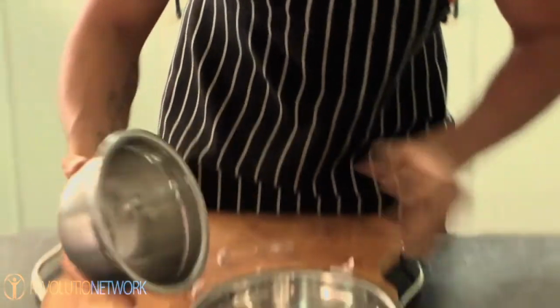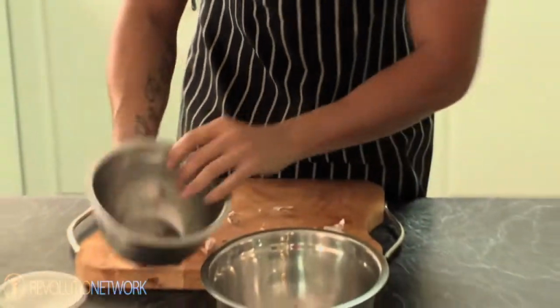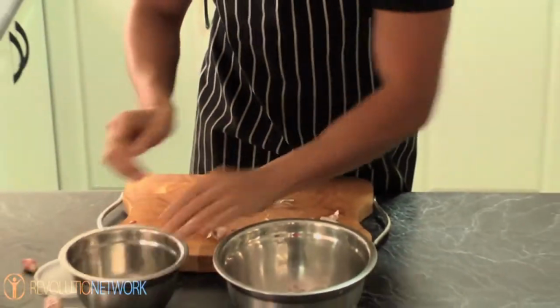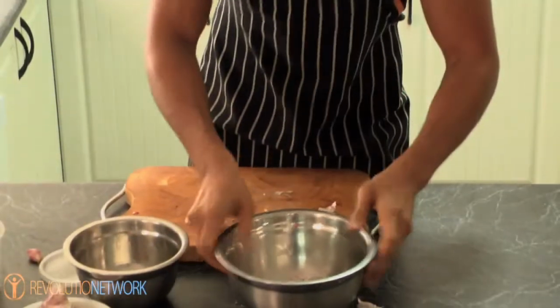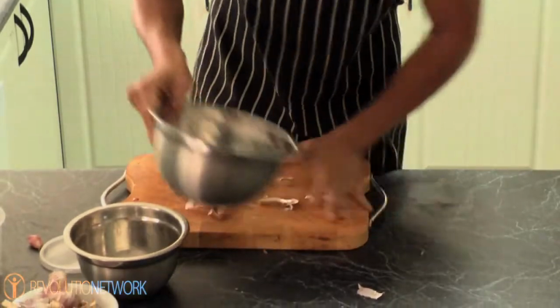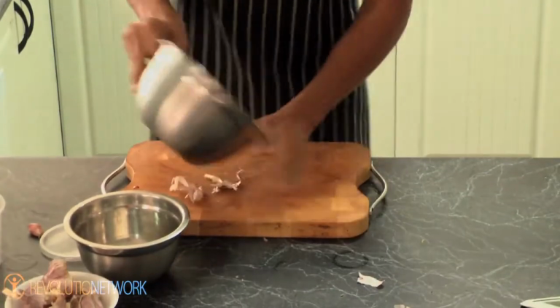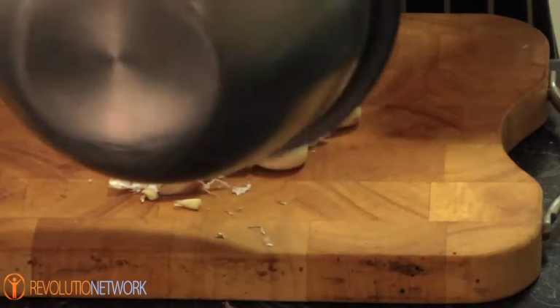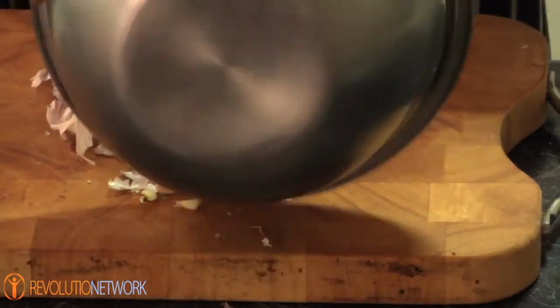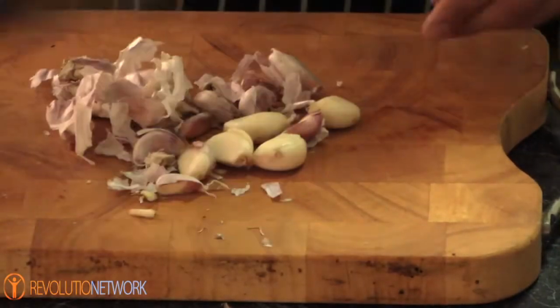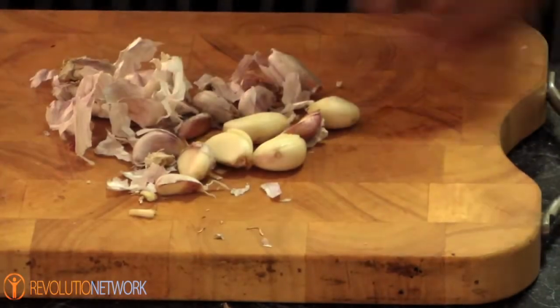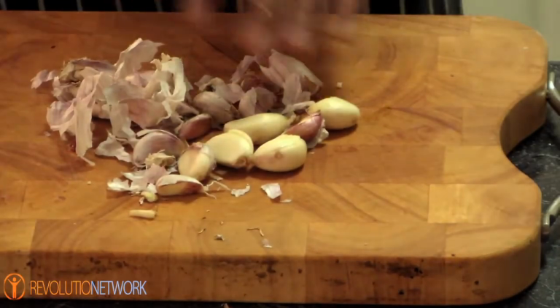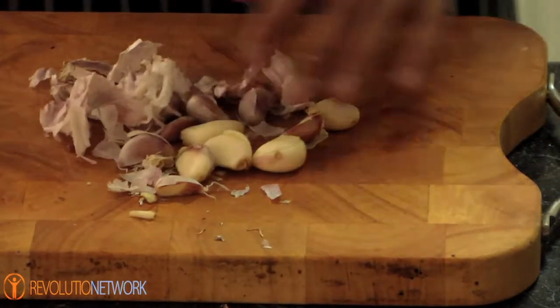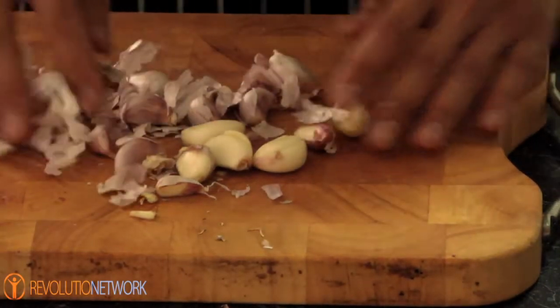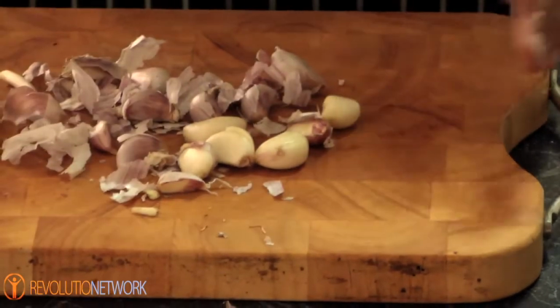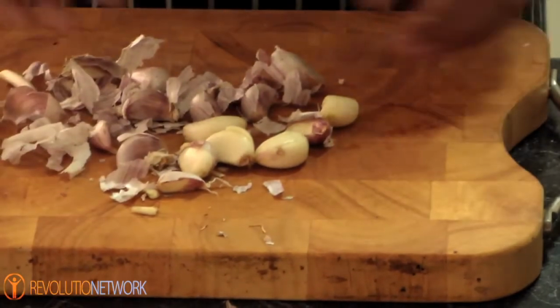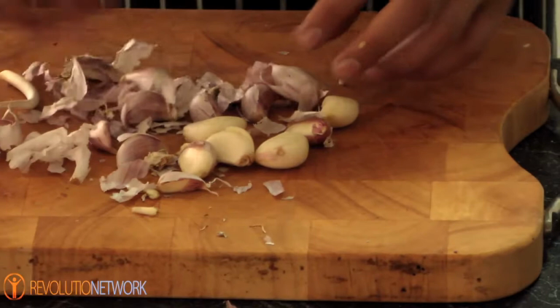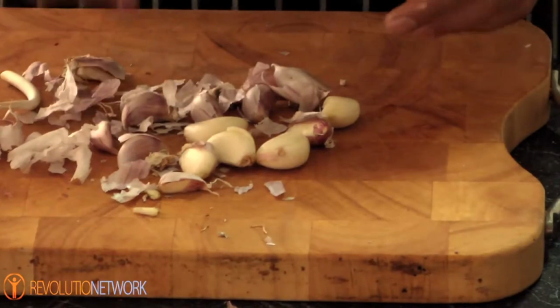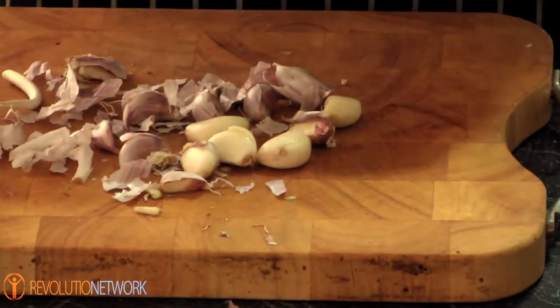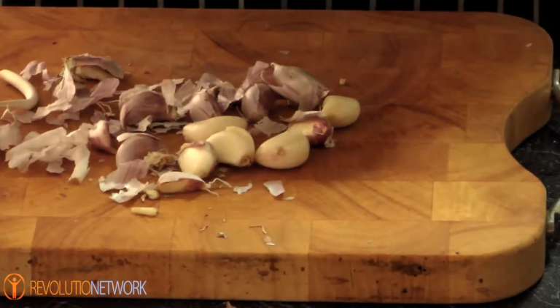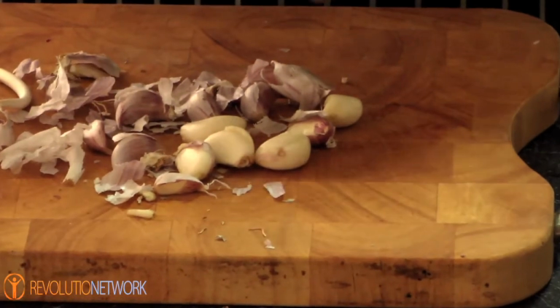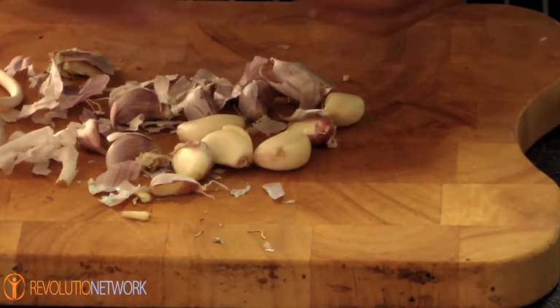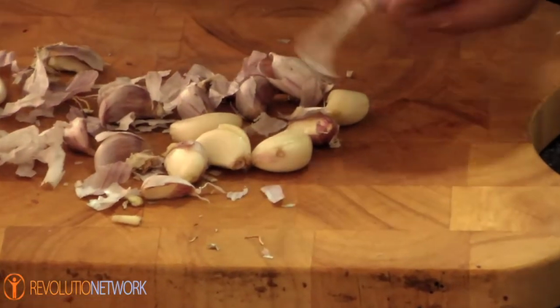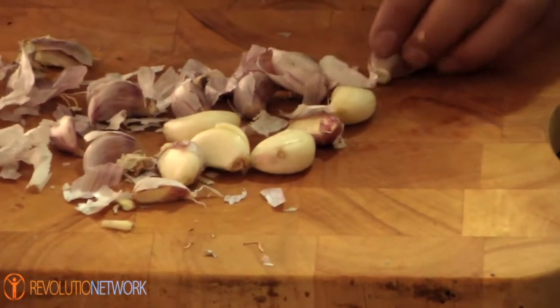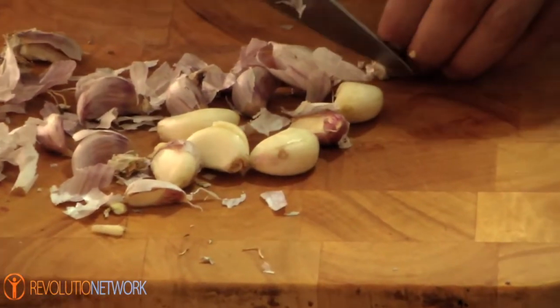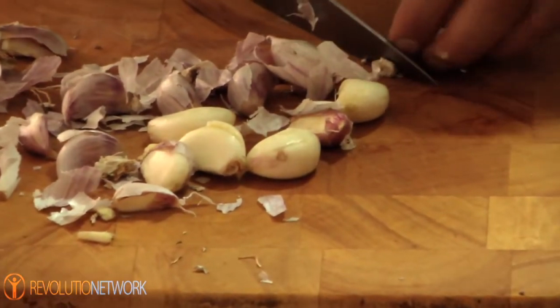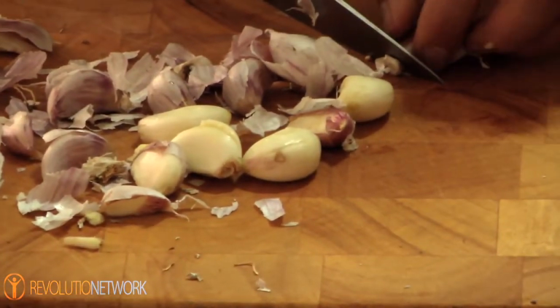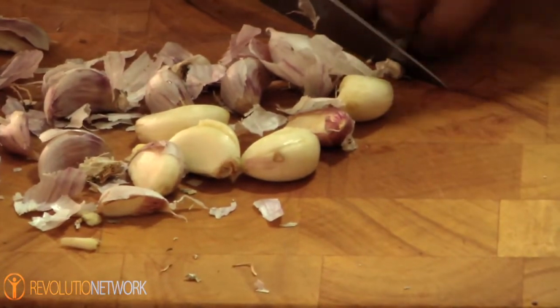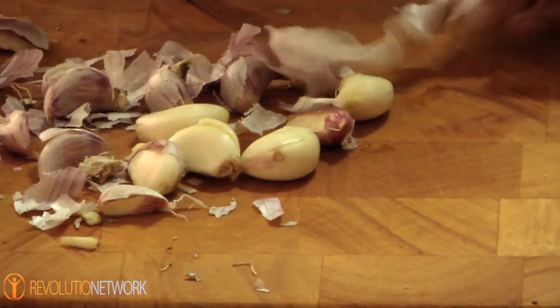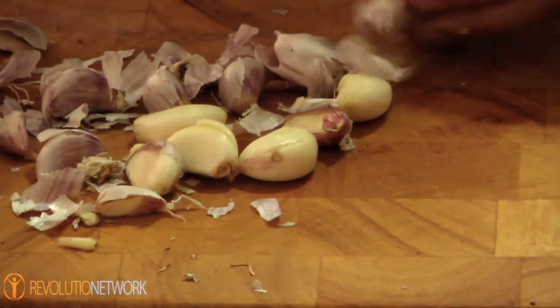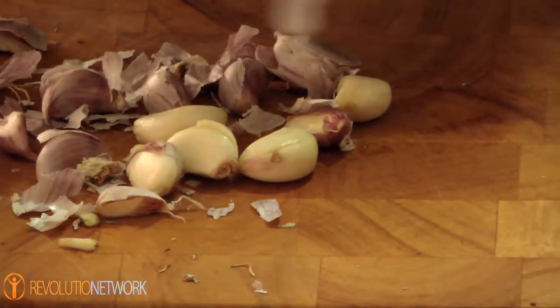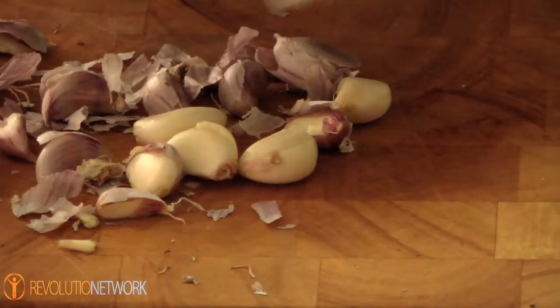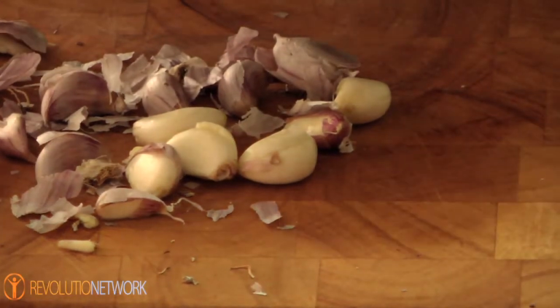Okay so look, a lot of the skins have come off. You might still have some with the skin on, but that's going to come off a lot easier than normal. Now just take off all the remaining skins and pile them up.